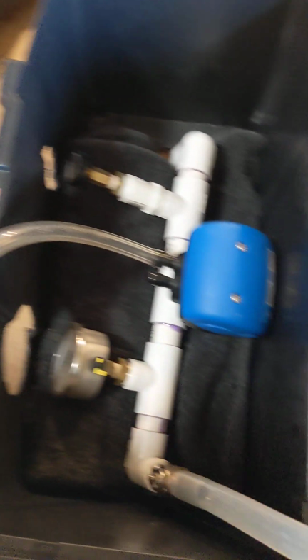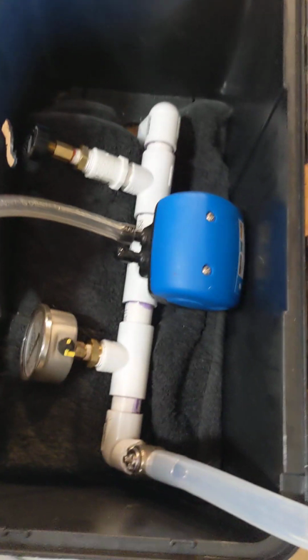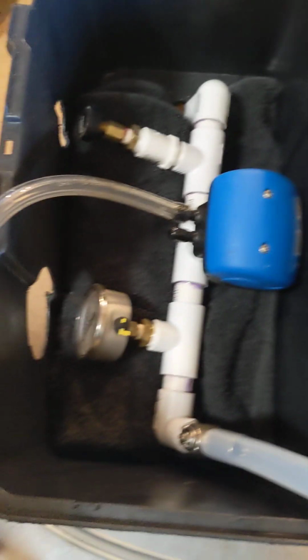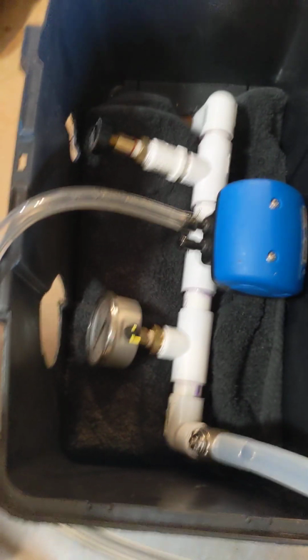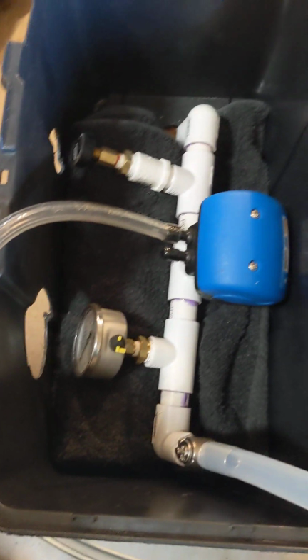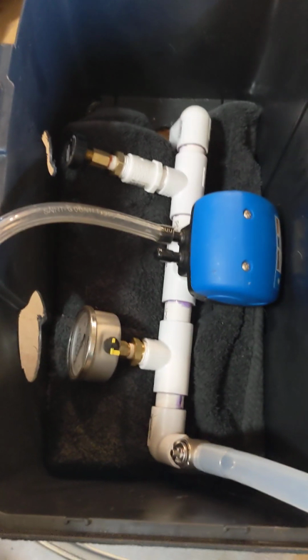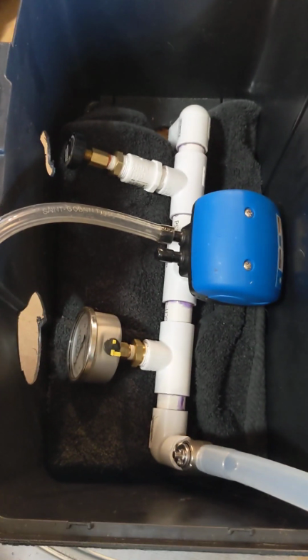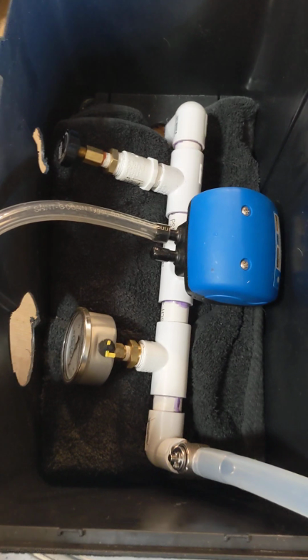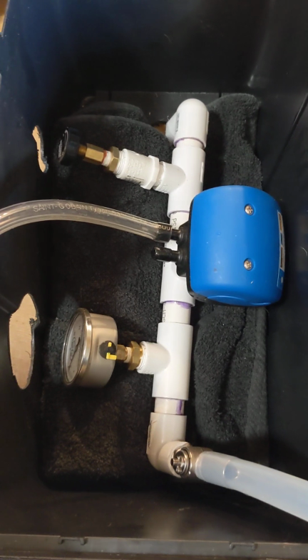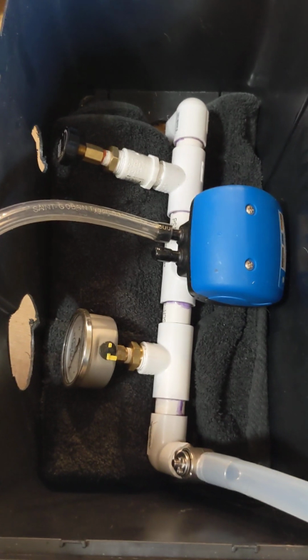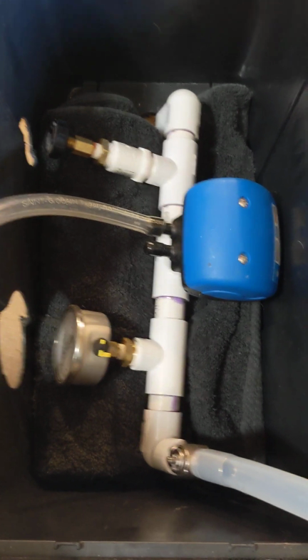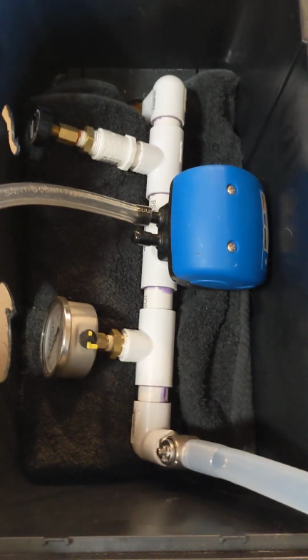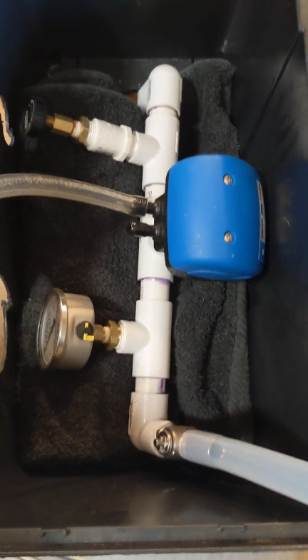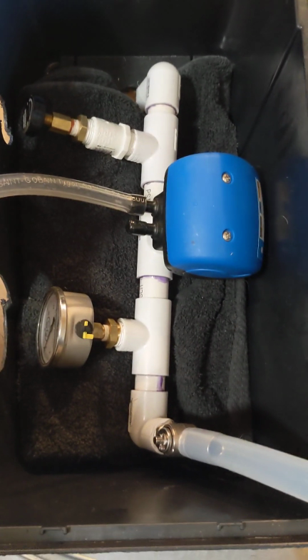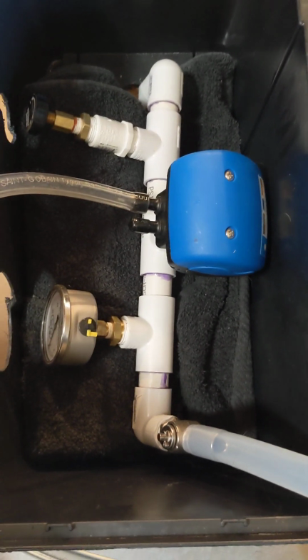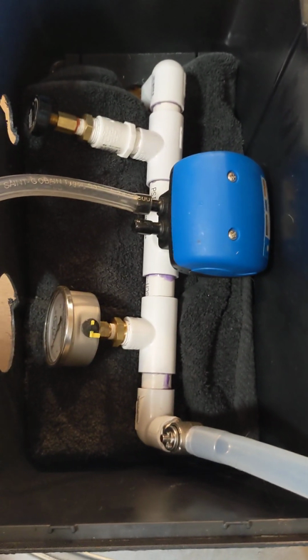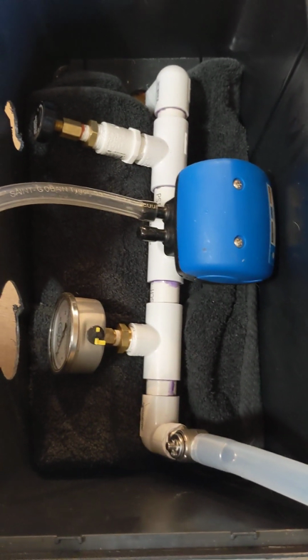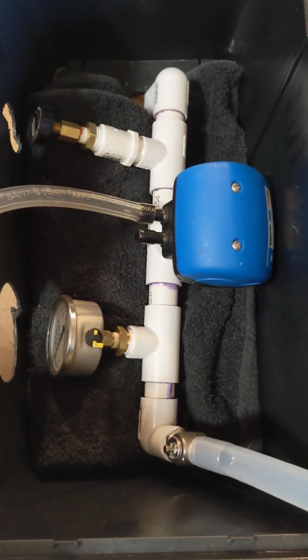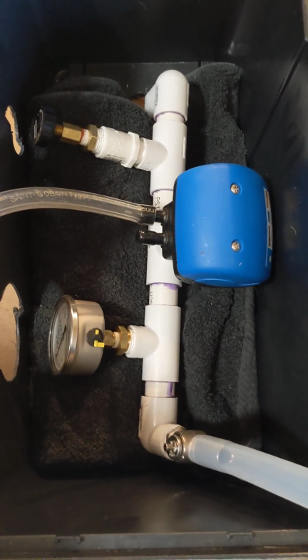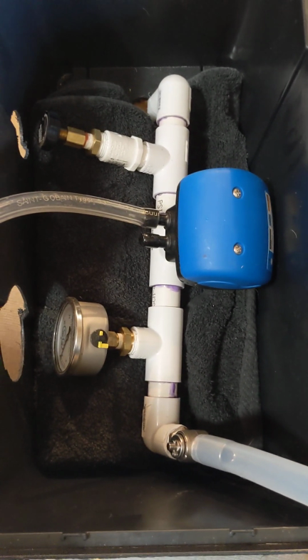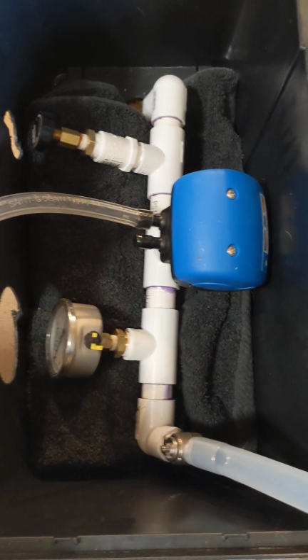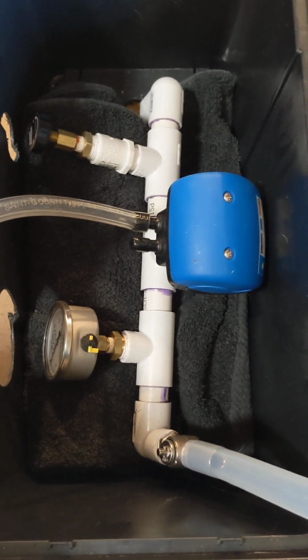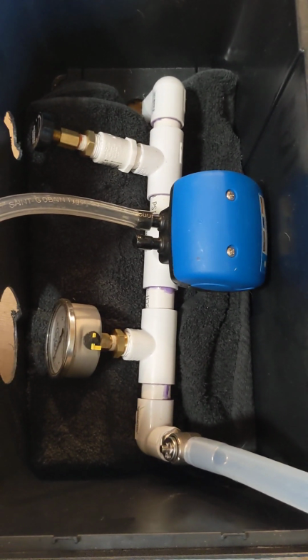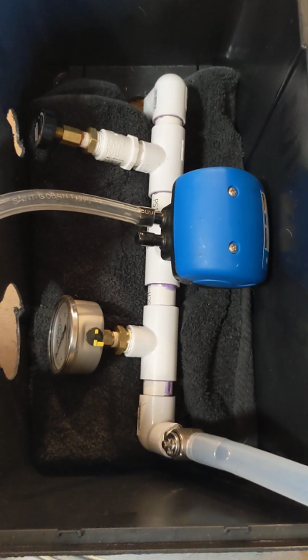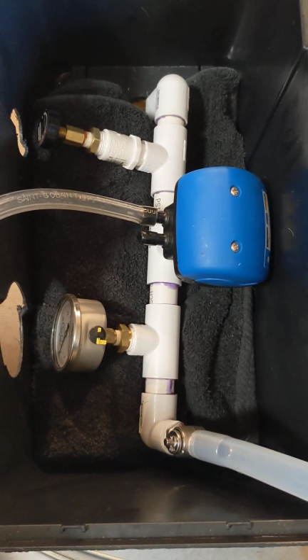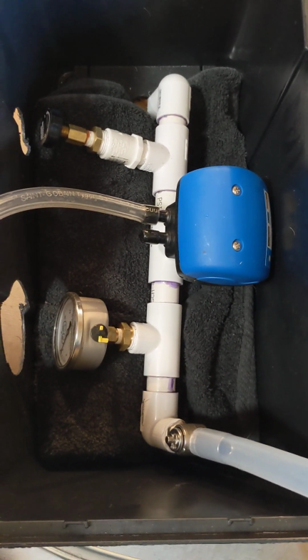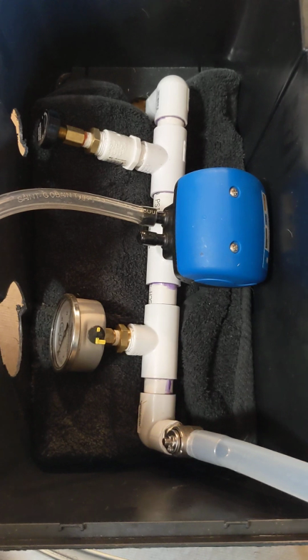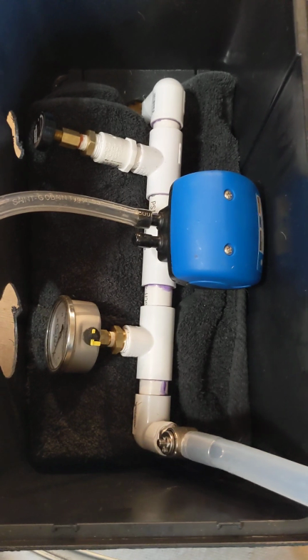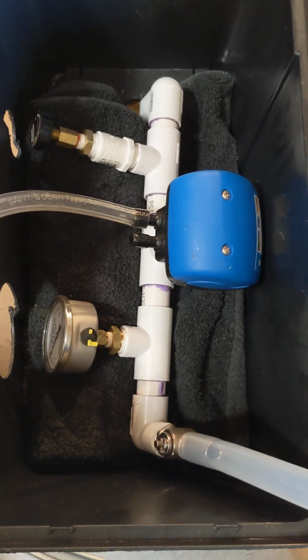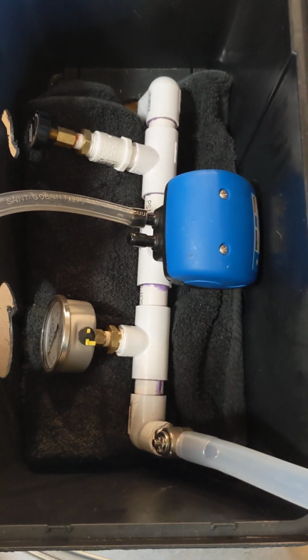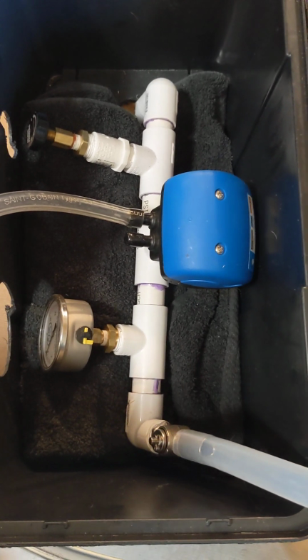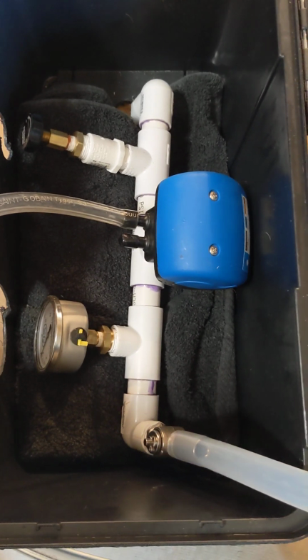Teddy is pawing at my arms. I apologize, guys — the camera might be a little wobbly. Anyway, this is the Frankenstein milk machine.